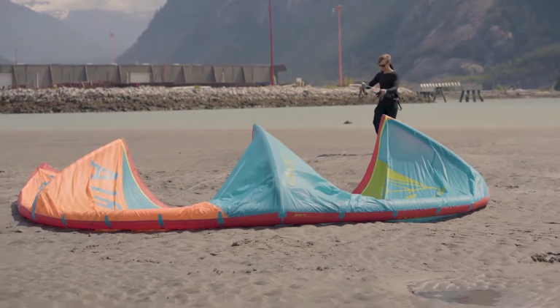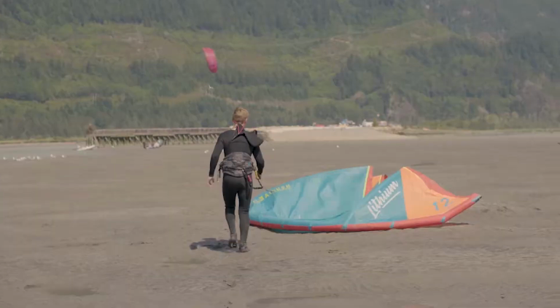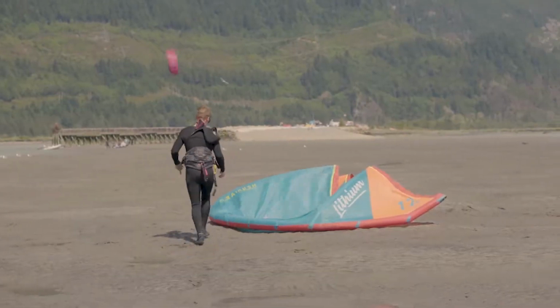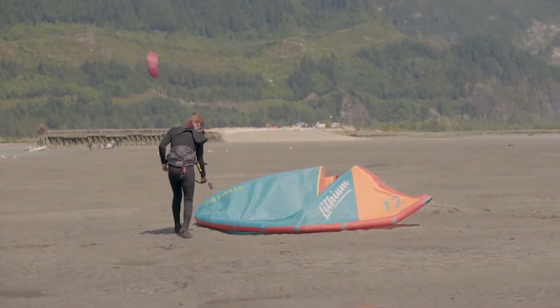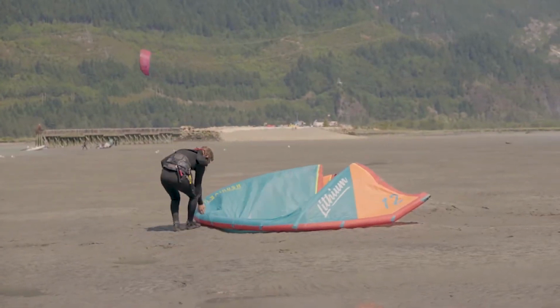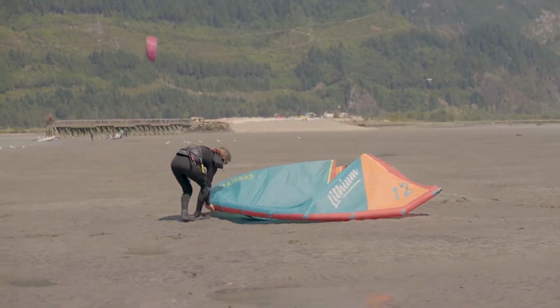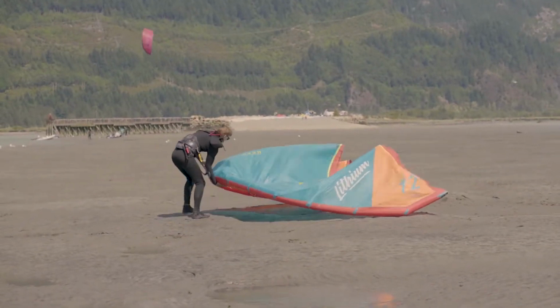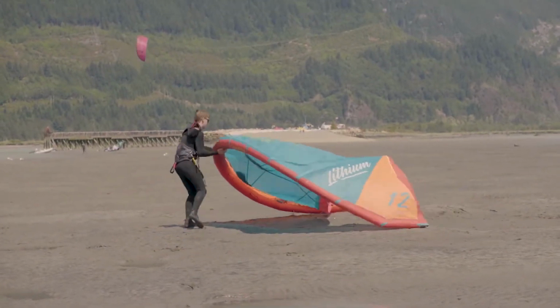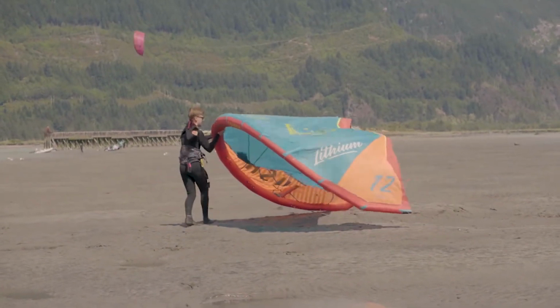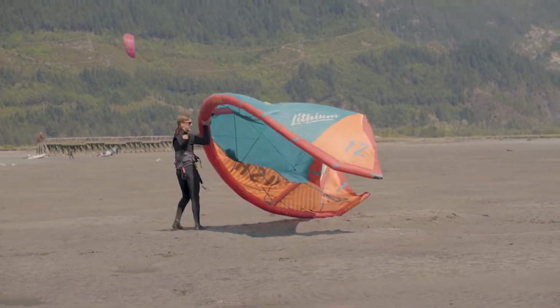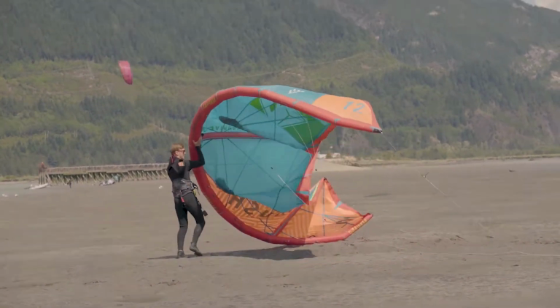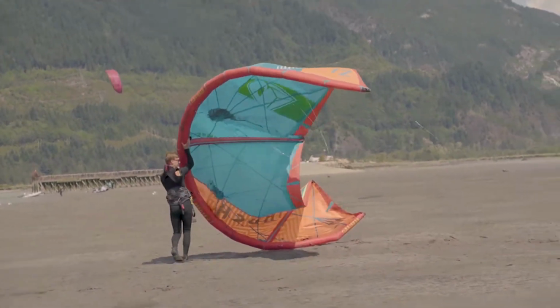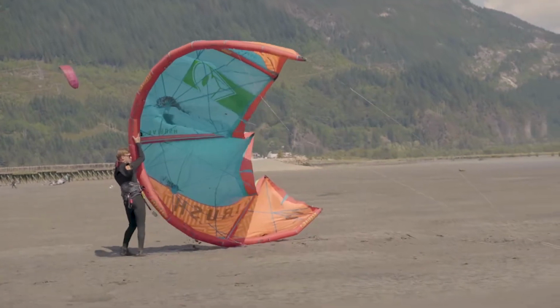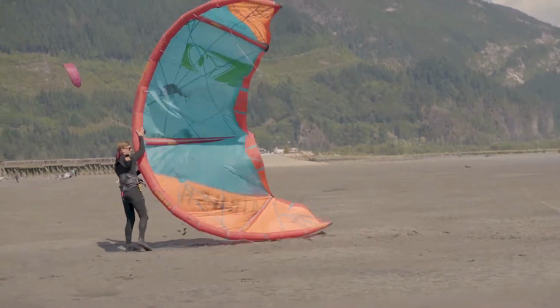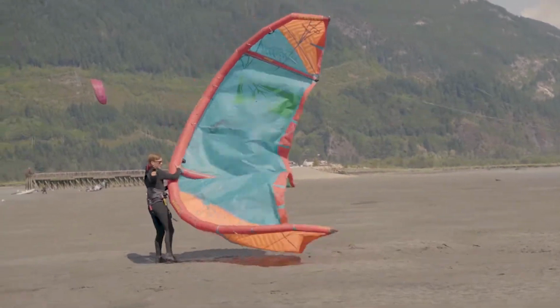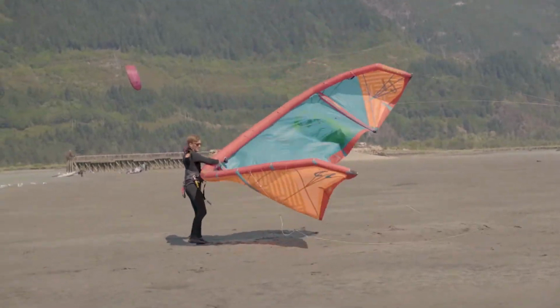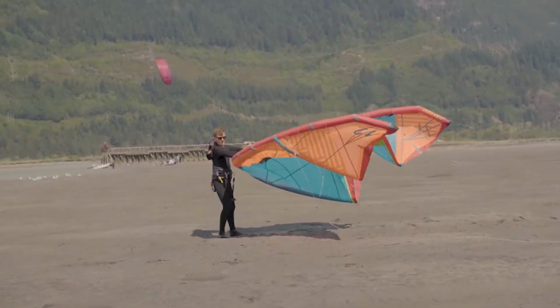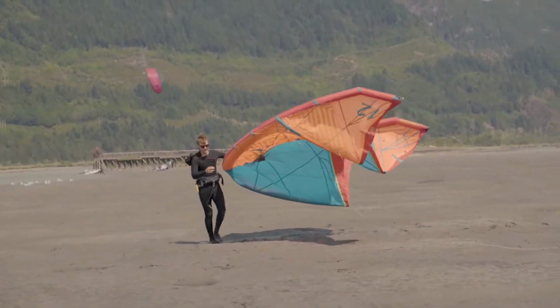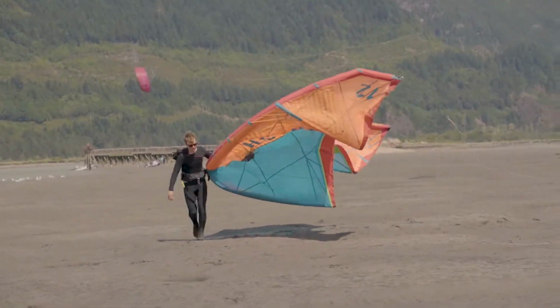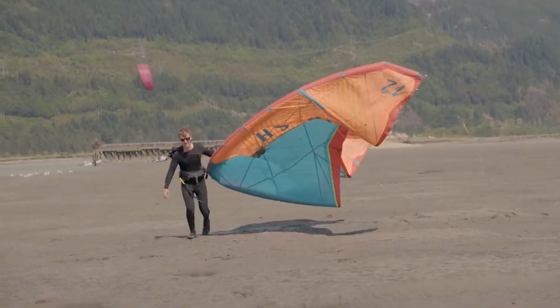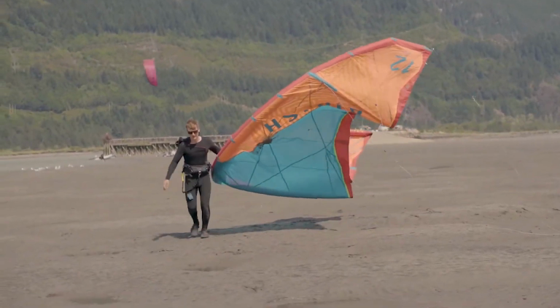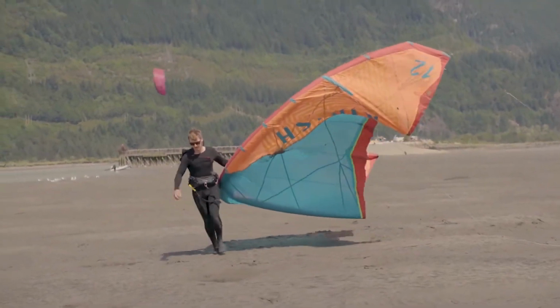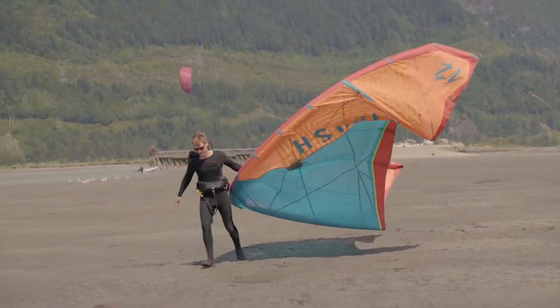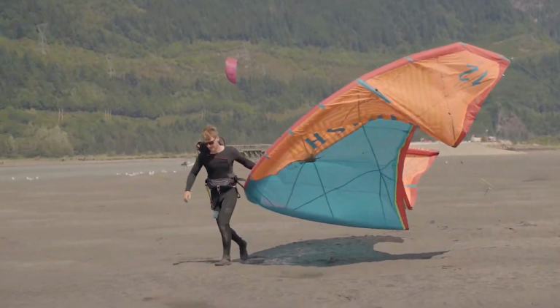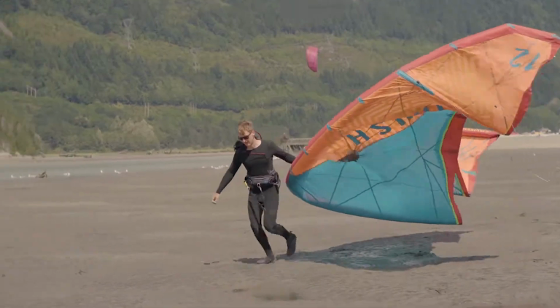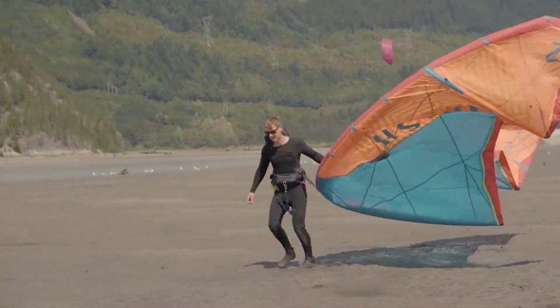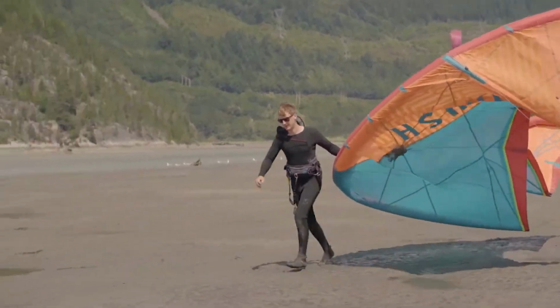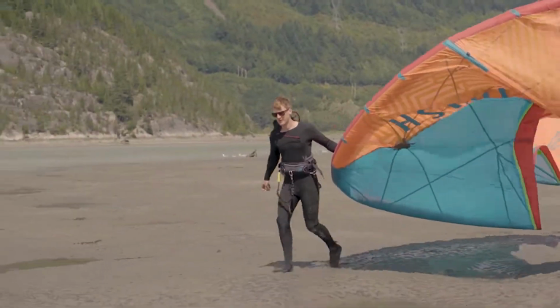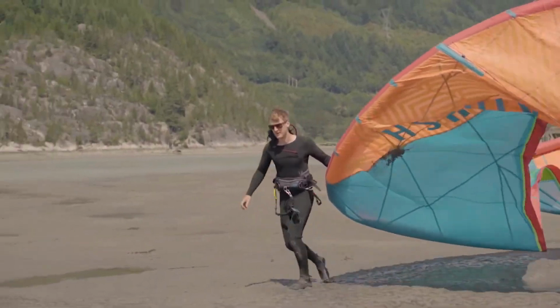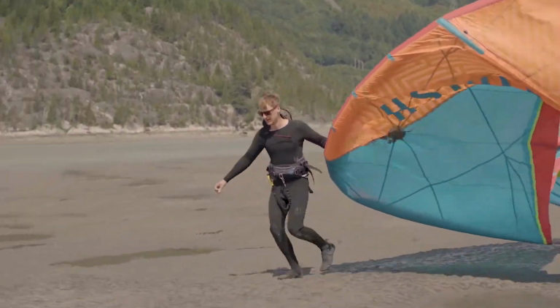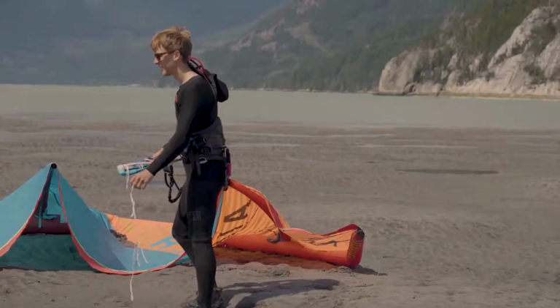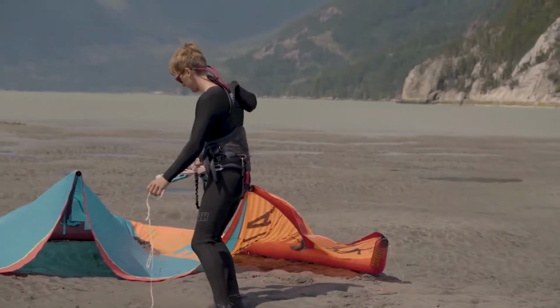While self-launching is an essential skill to learn, we highly recommend that you launch with an assistant as it makes the whole process much safer. We set up our kite as normal.